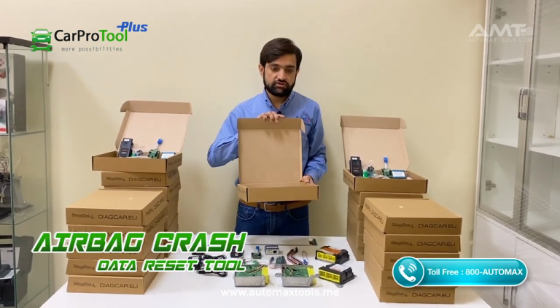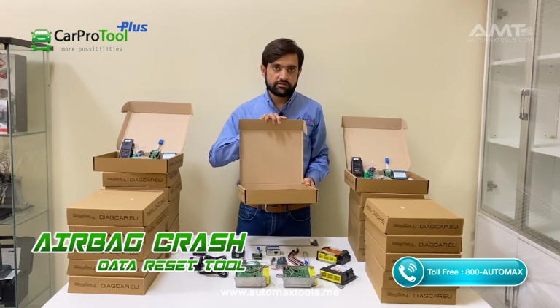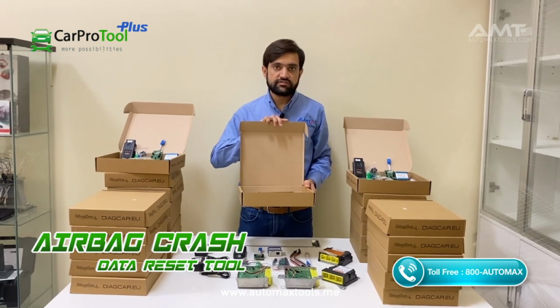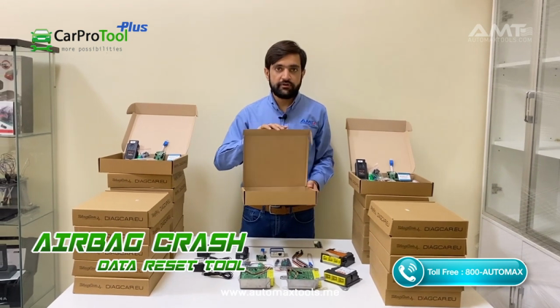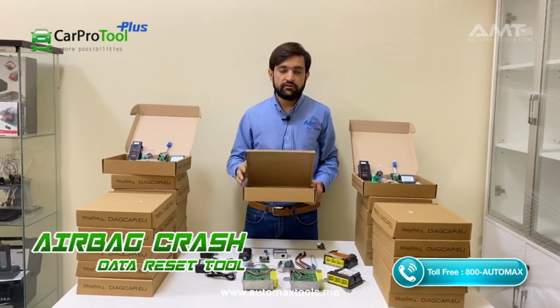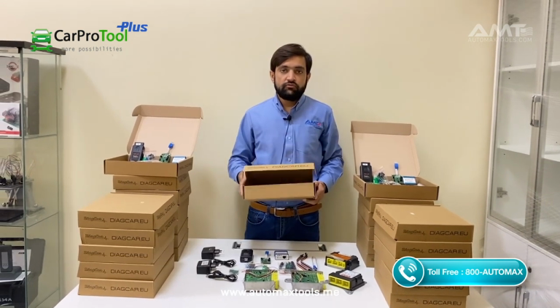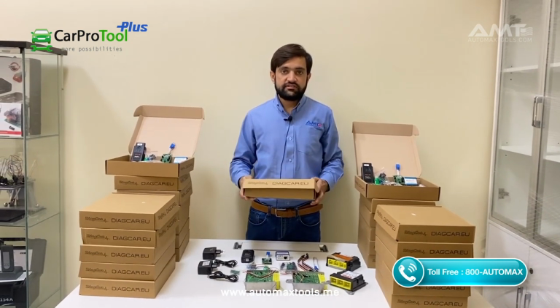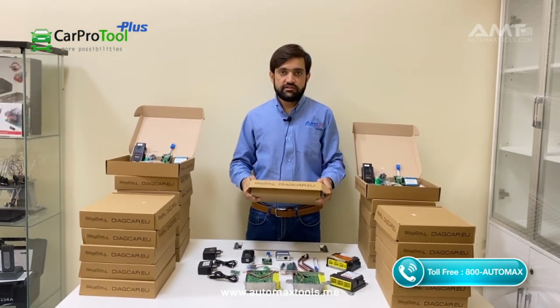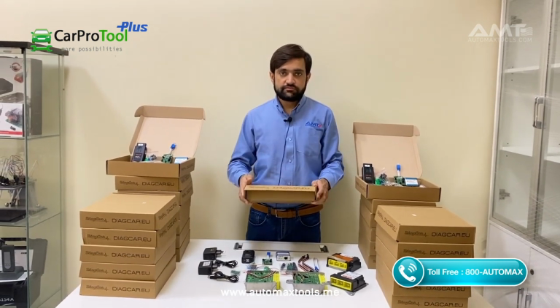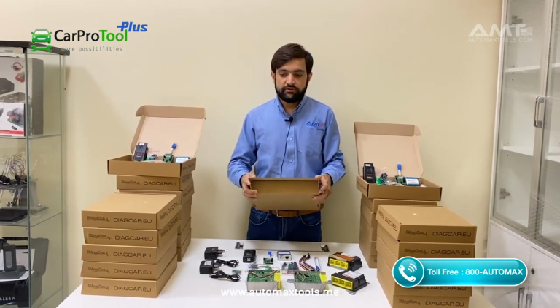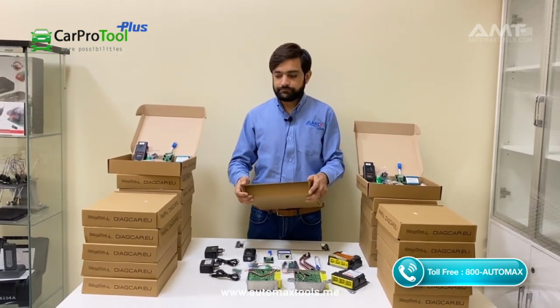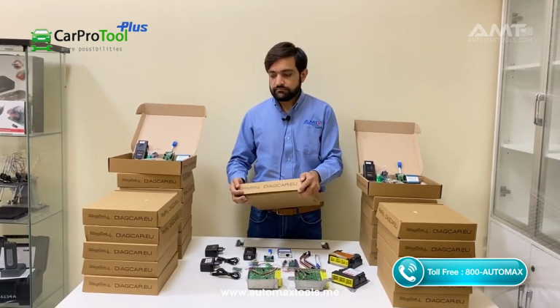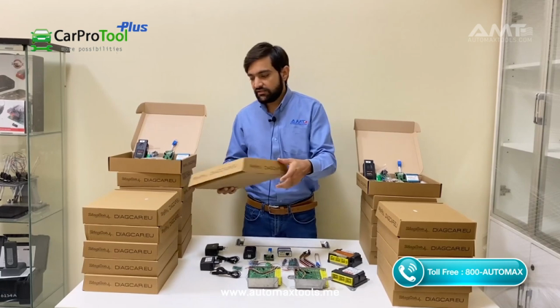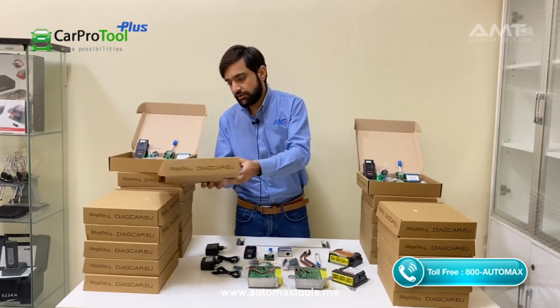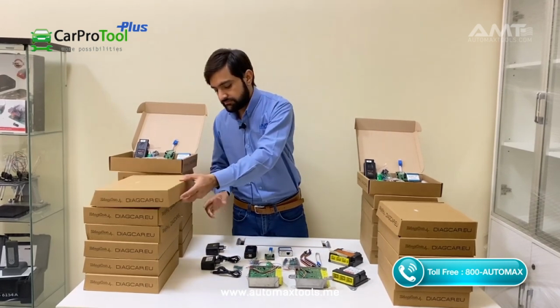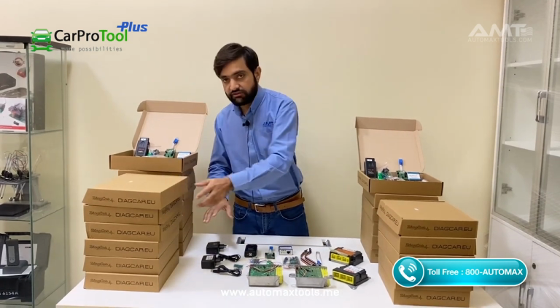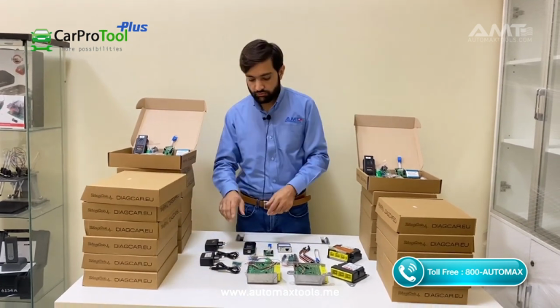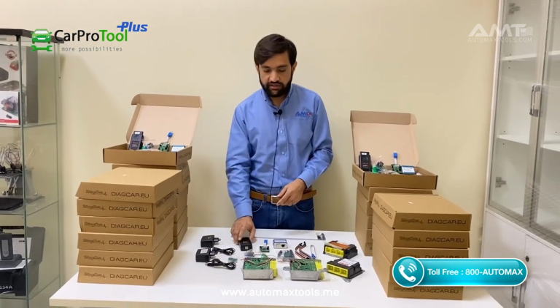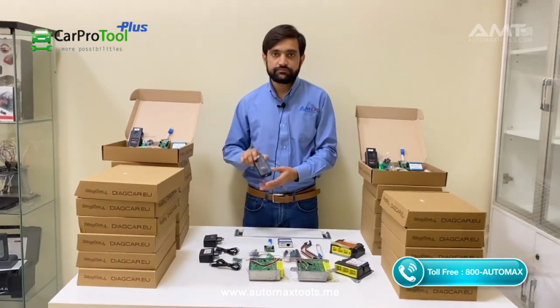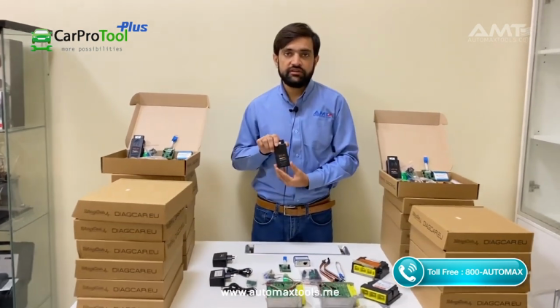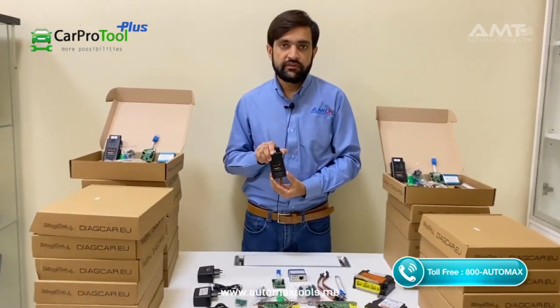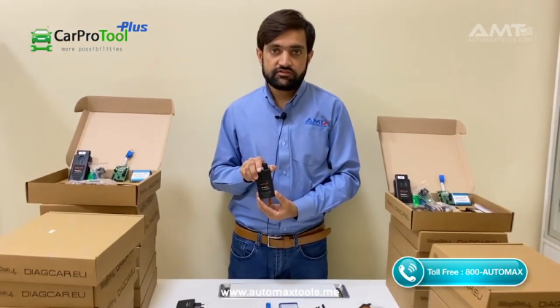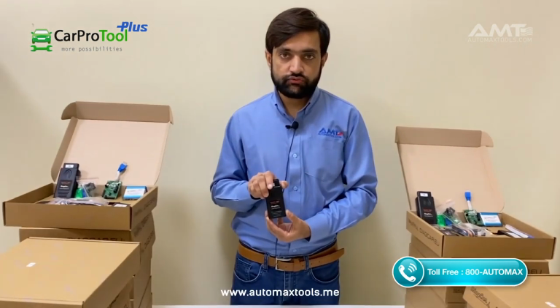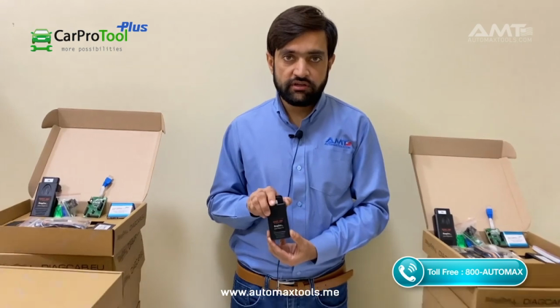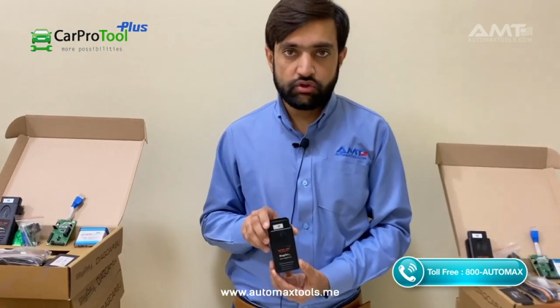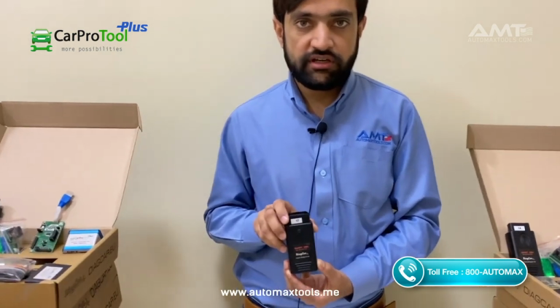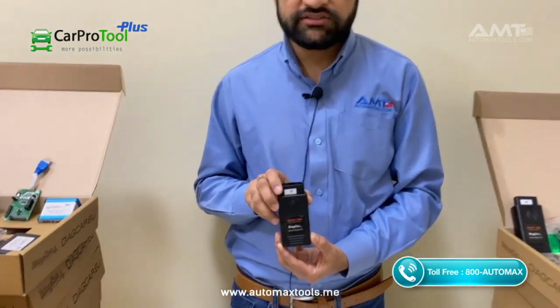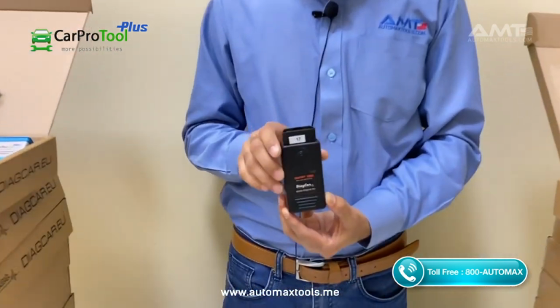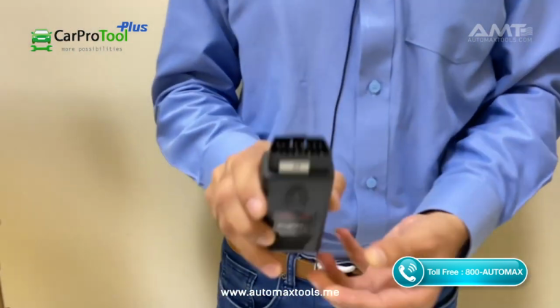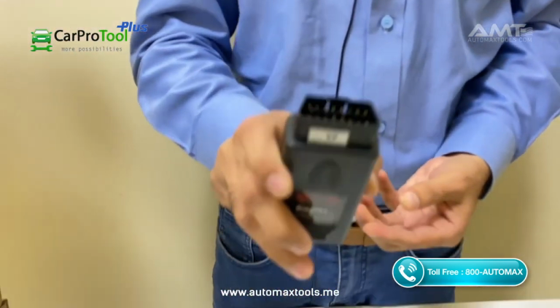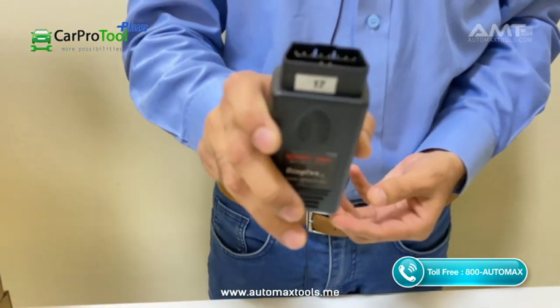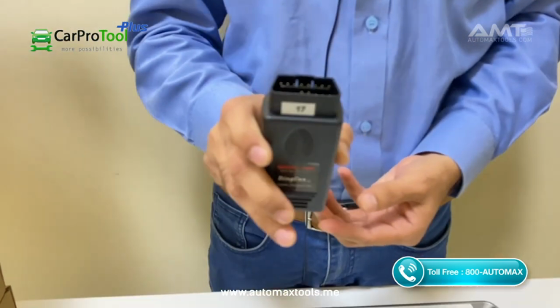This is the box for the Smart Pack for CPT and Smart OBD. The Smart Pack comes with the Smart OBD, which is used for European and American cars through the OBD — plug and play.